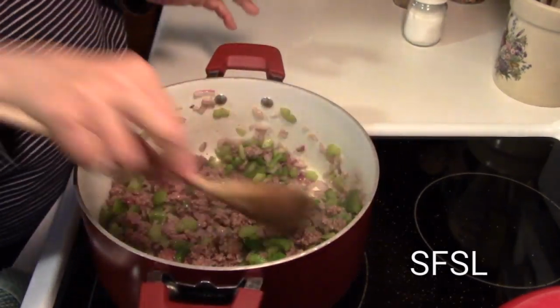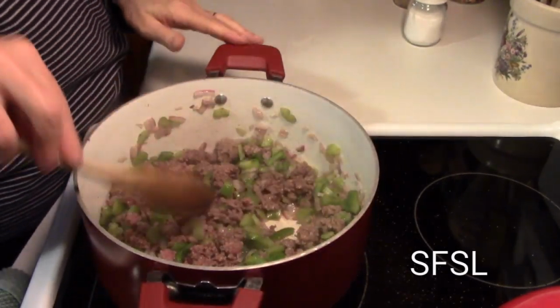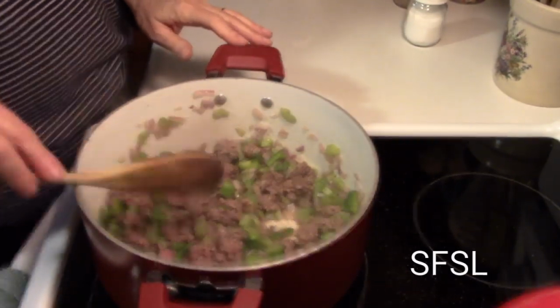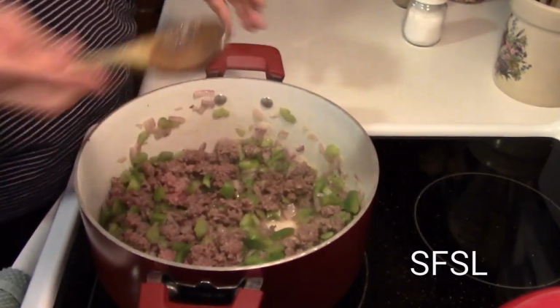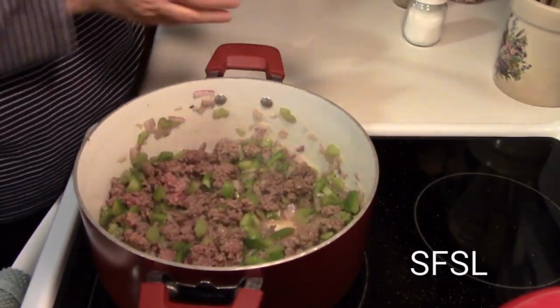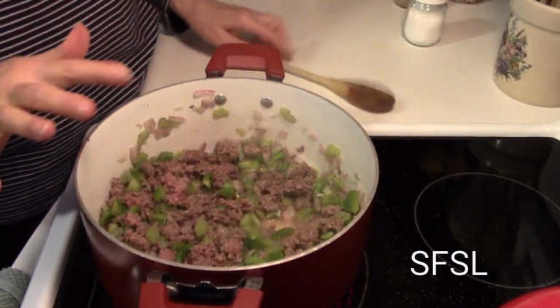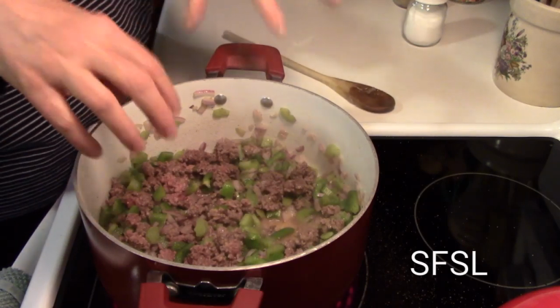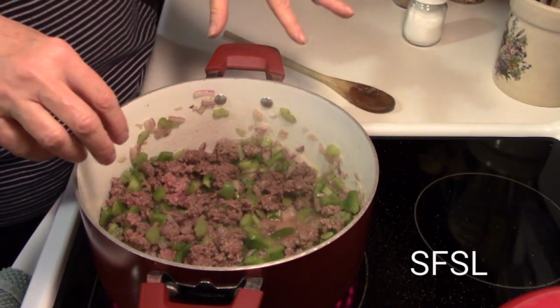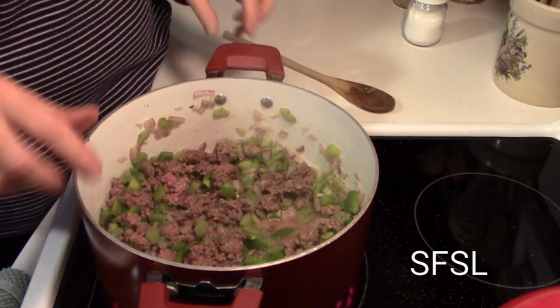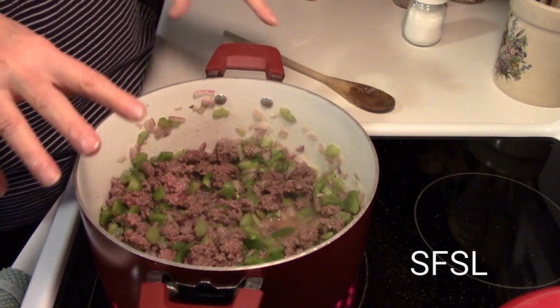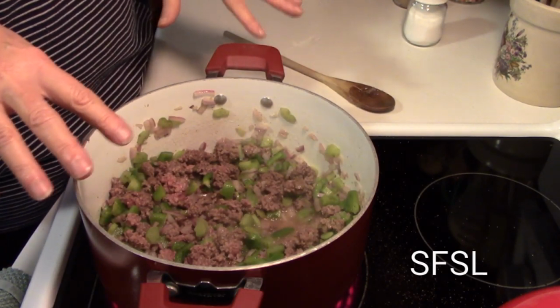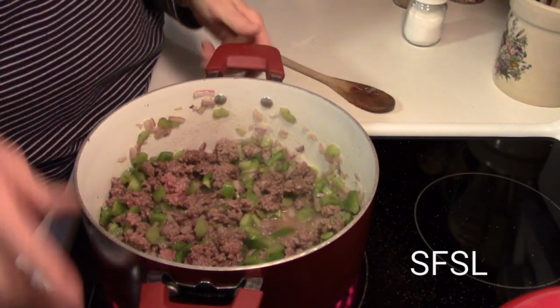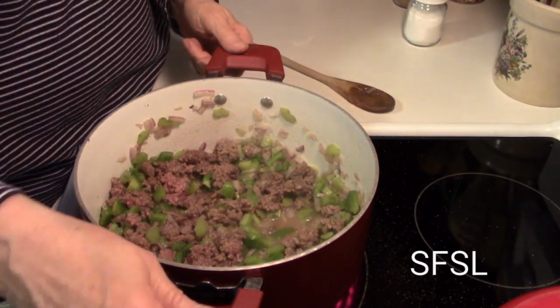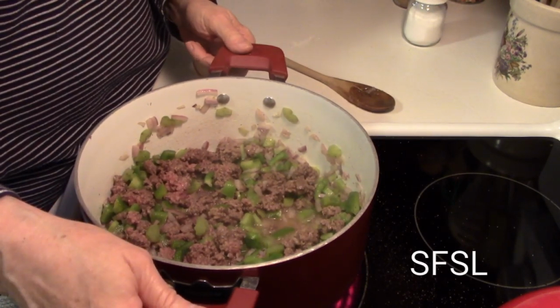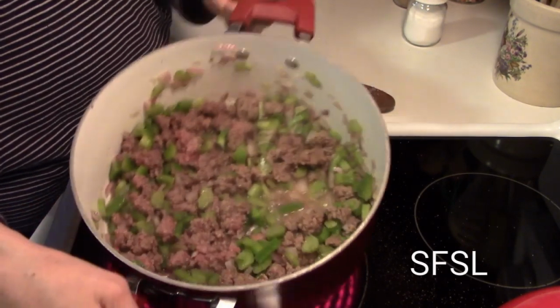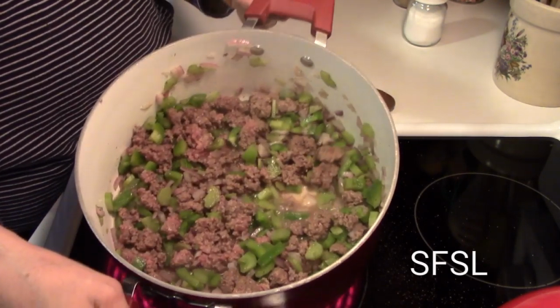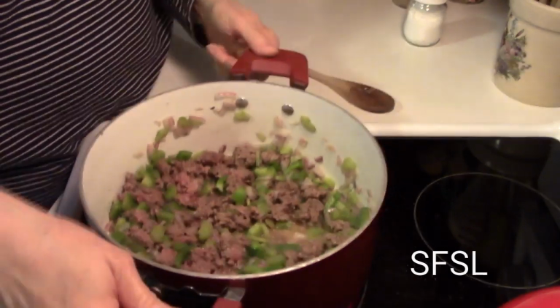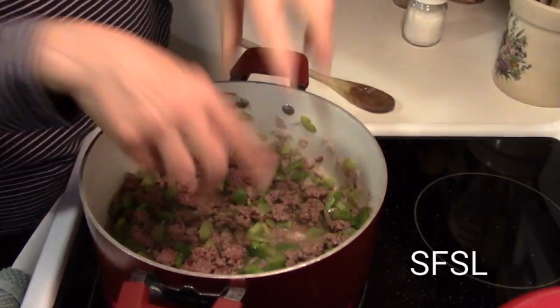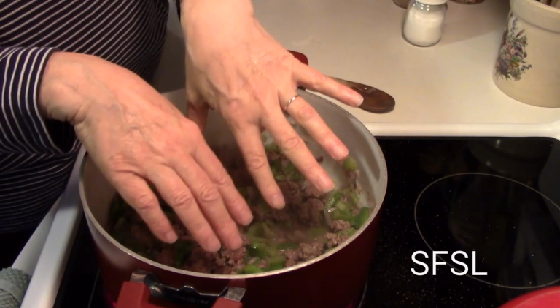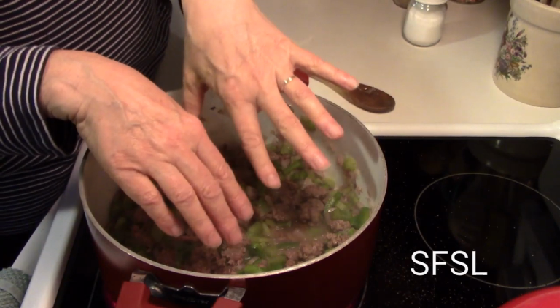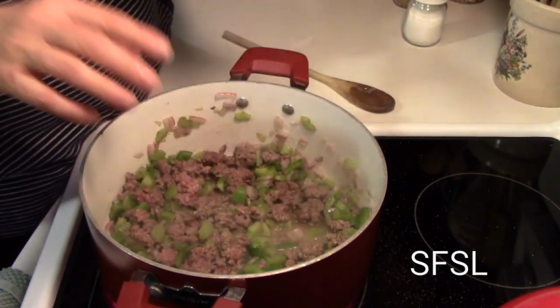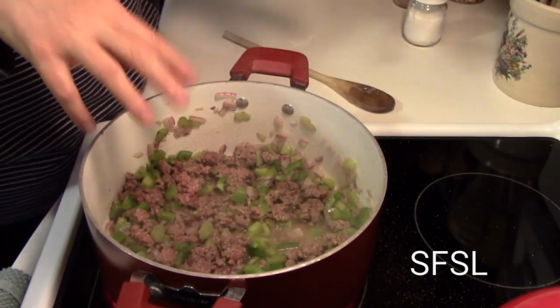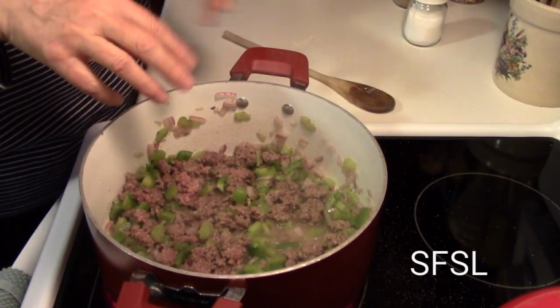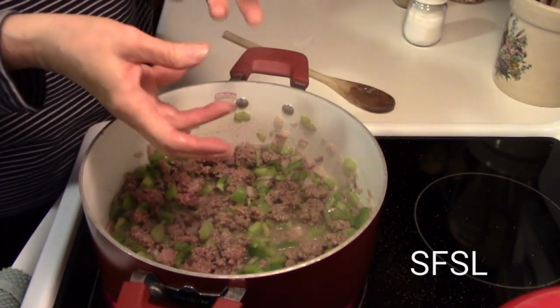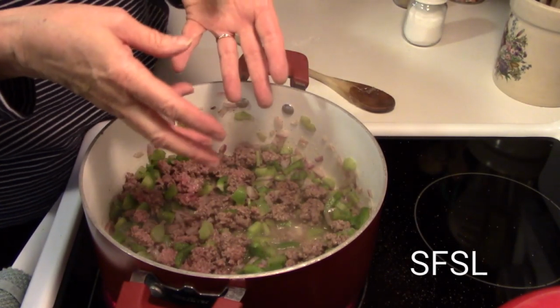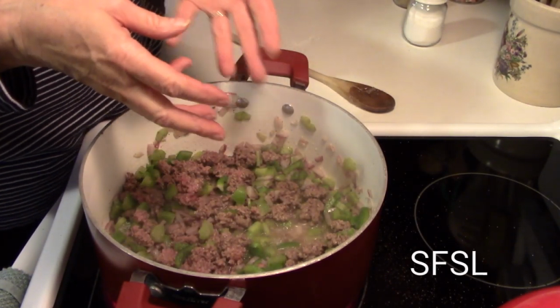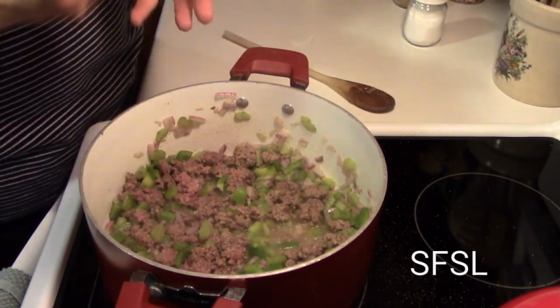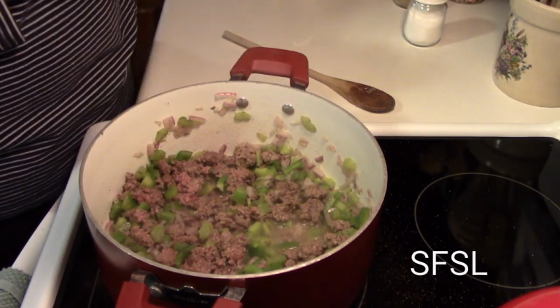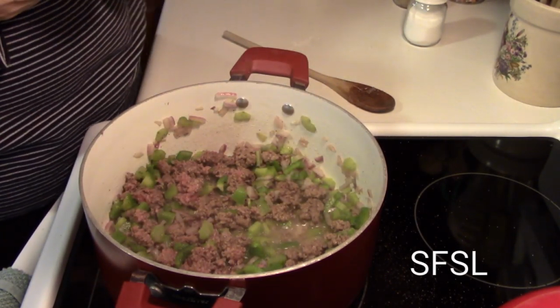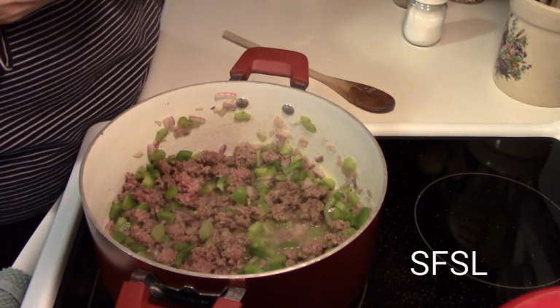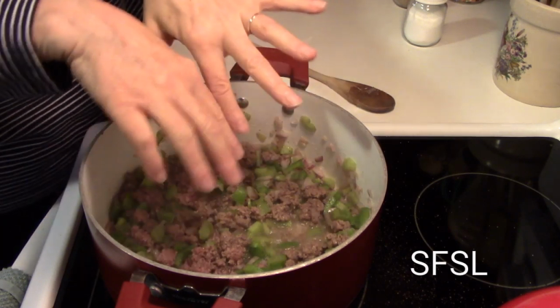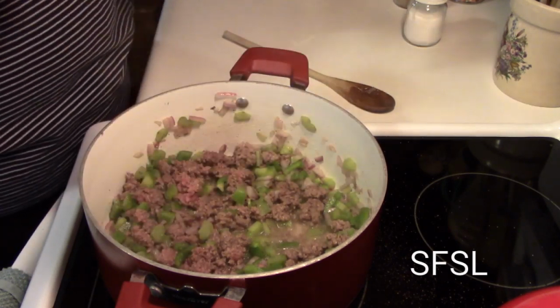I'm going to let that brown up a little bit more and let those juices come out. I want my vegetables to get soft but not mushy.